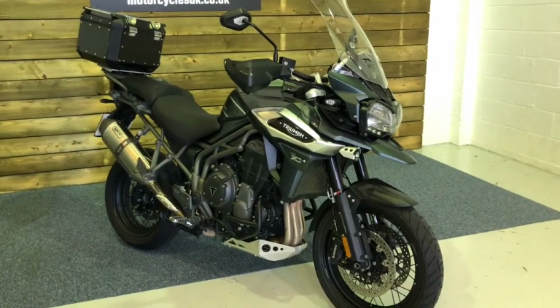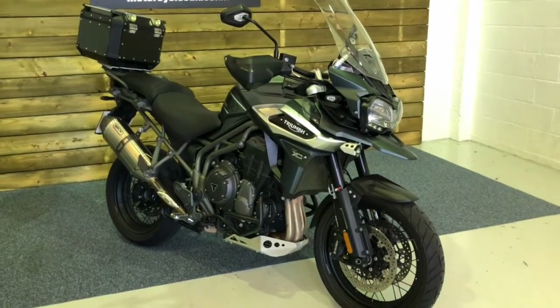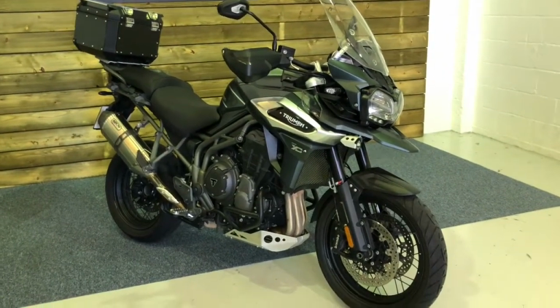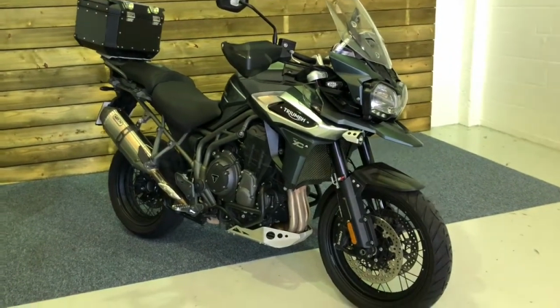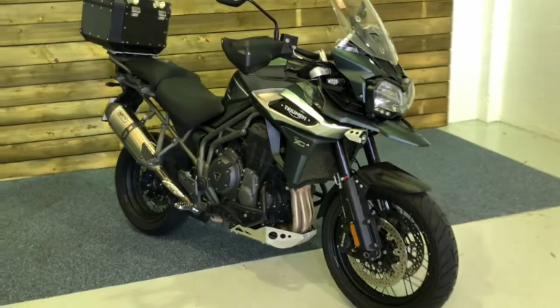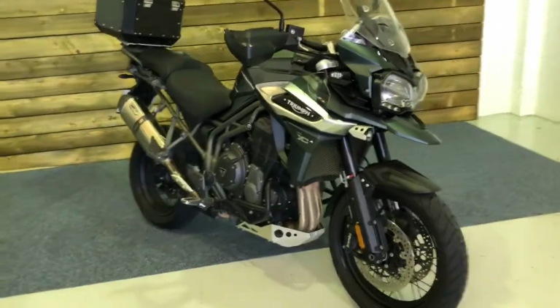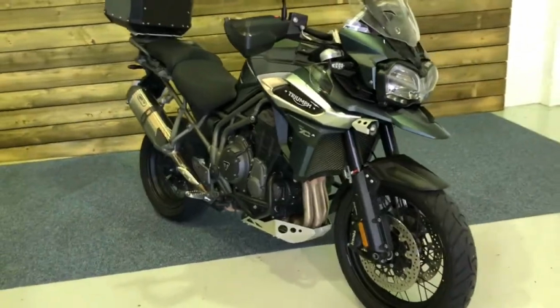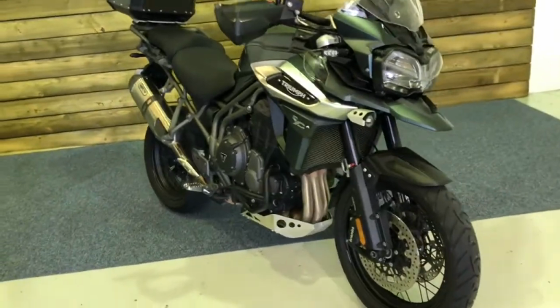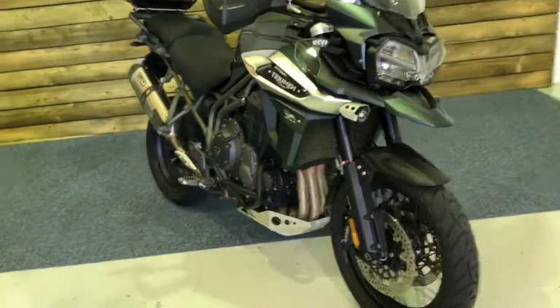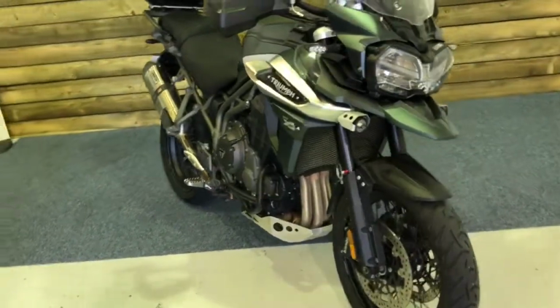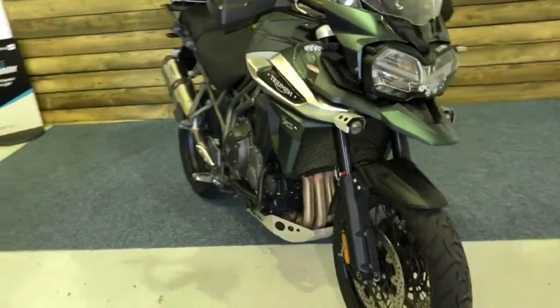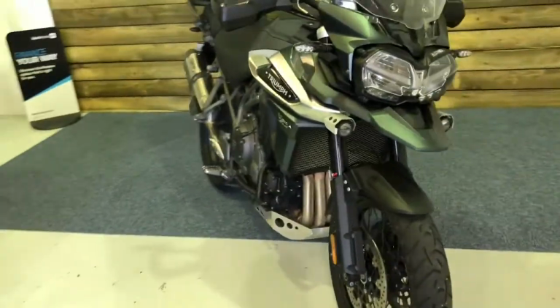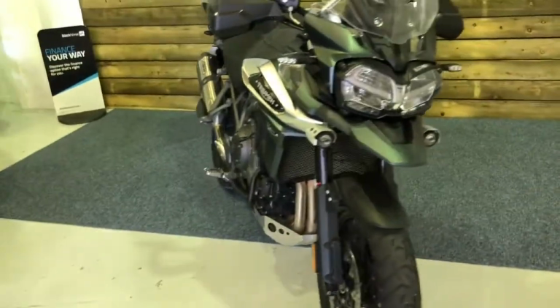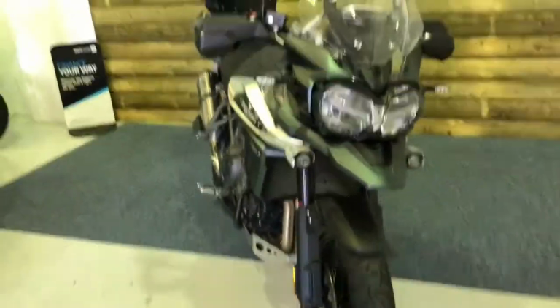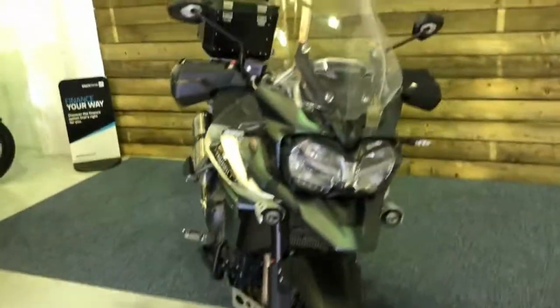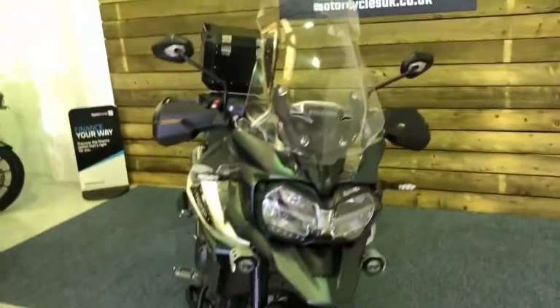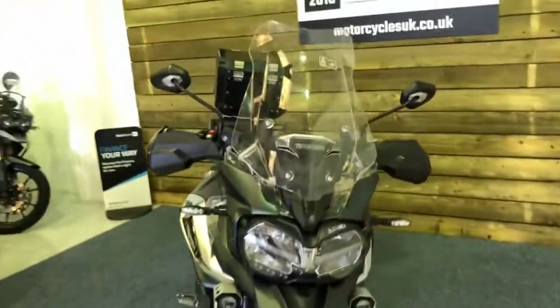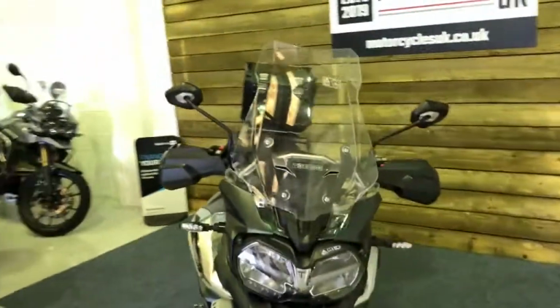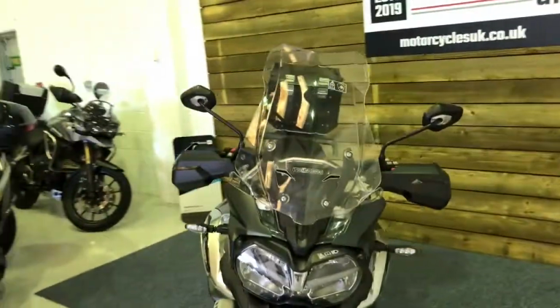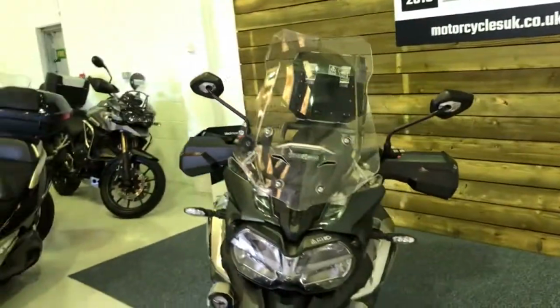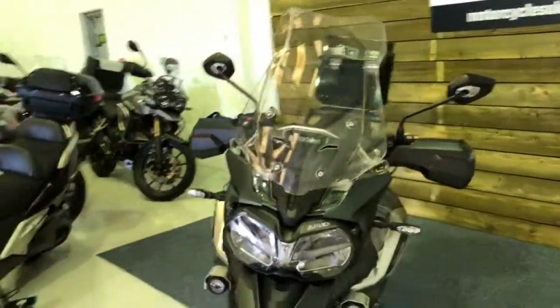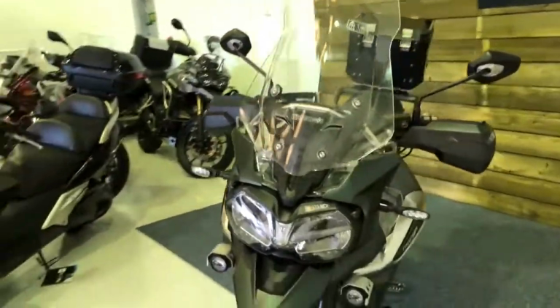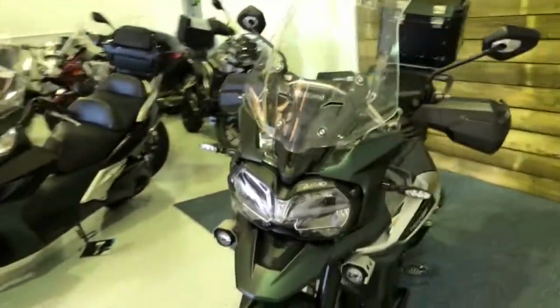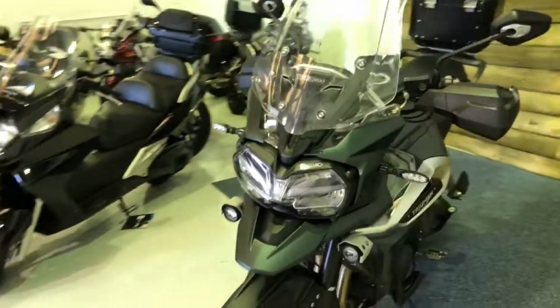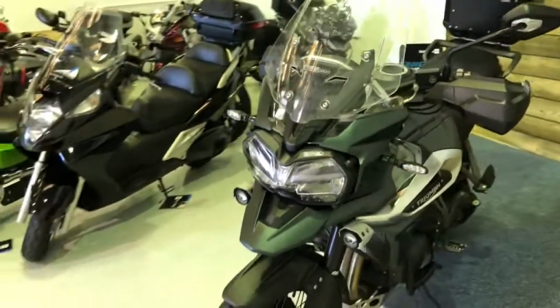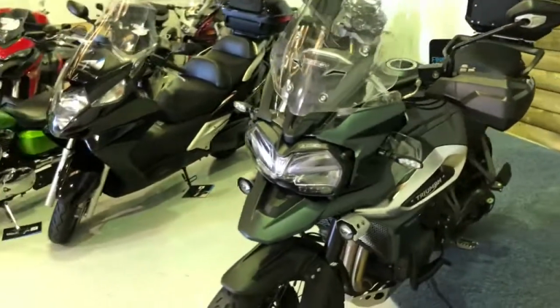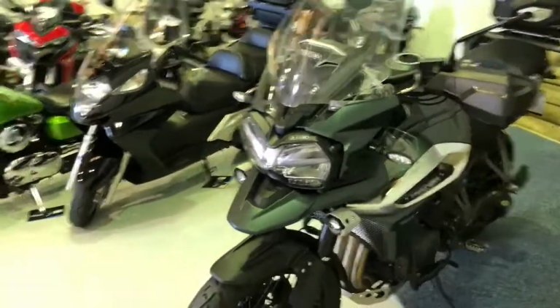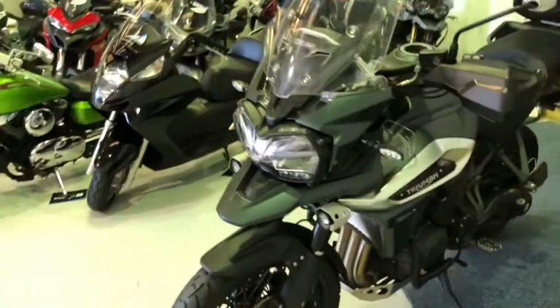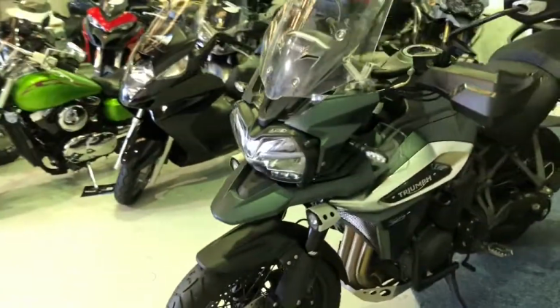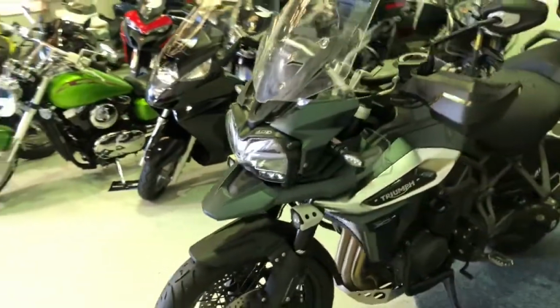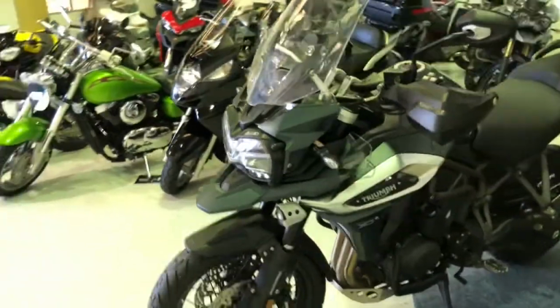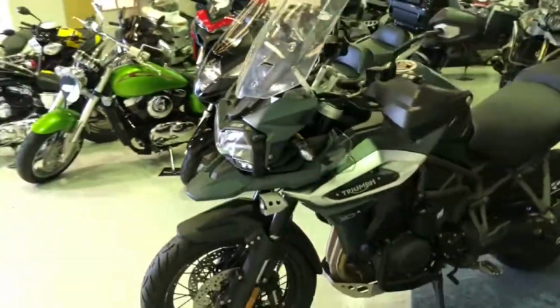This is the top of the range Tiger 1200 and is the updated model with the power screen, electronic suspension, and TFT dashboard.